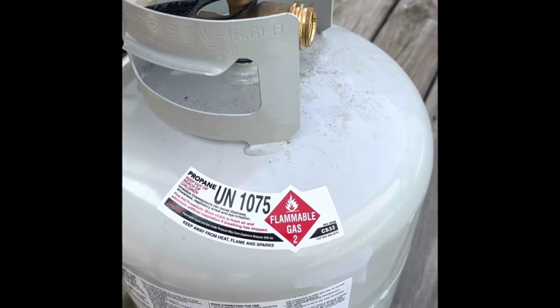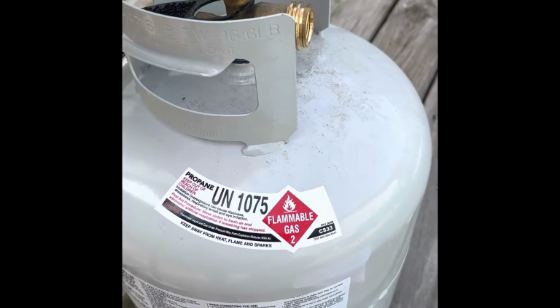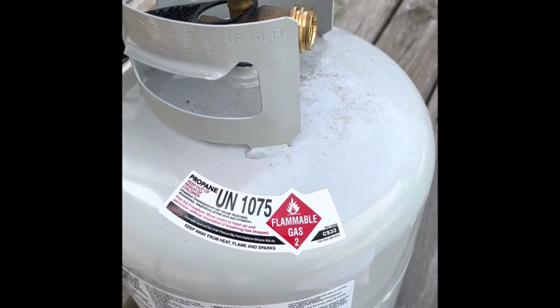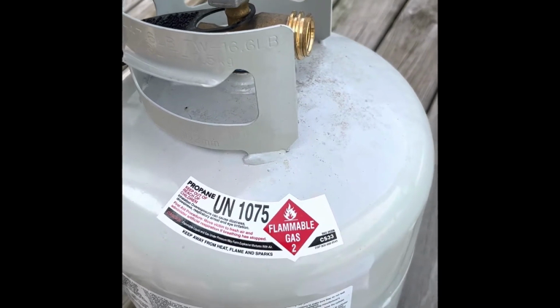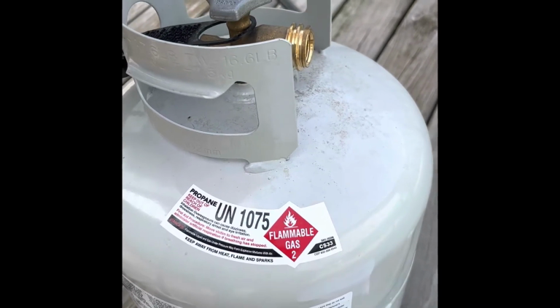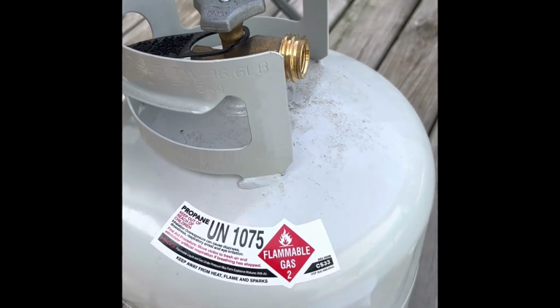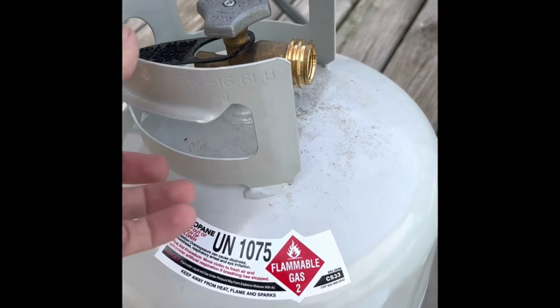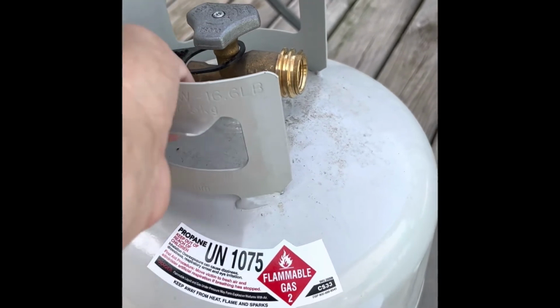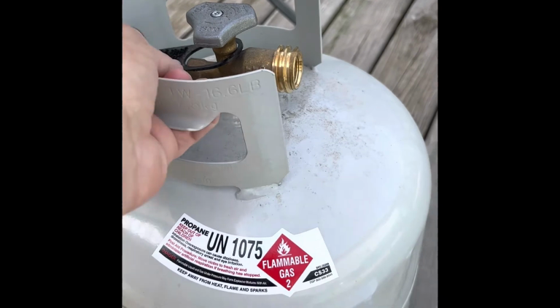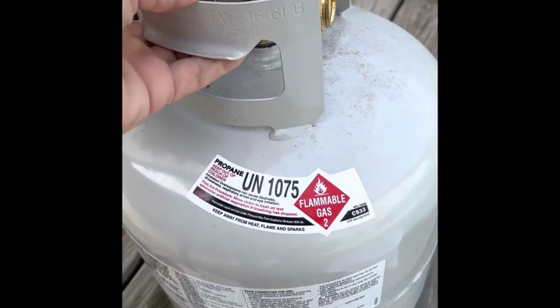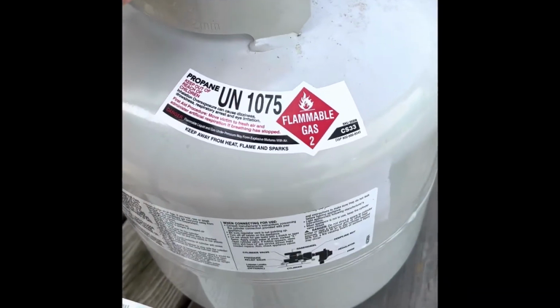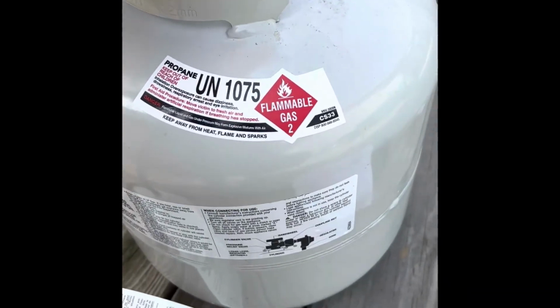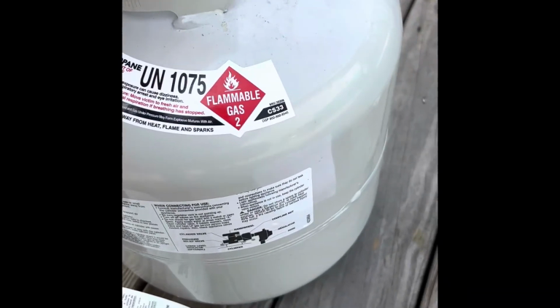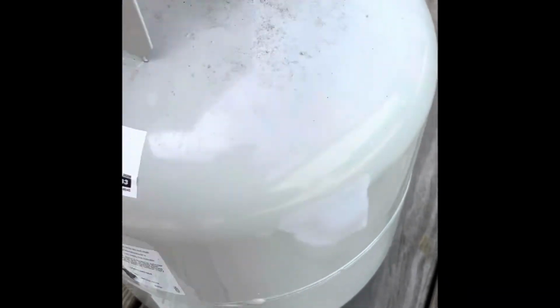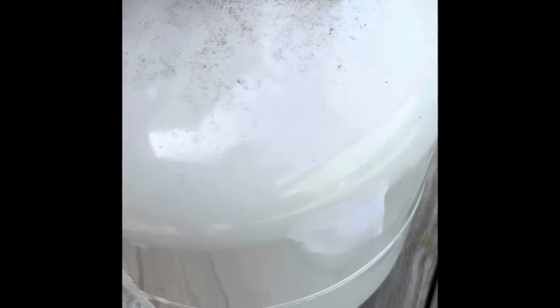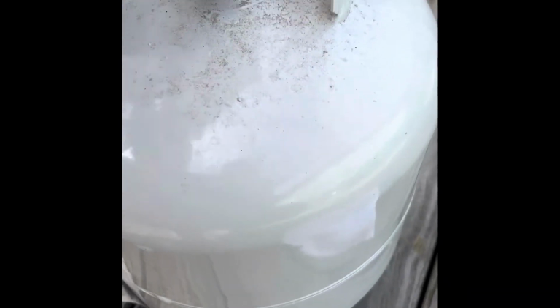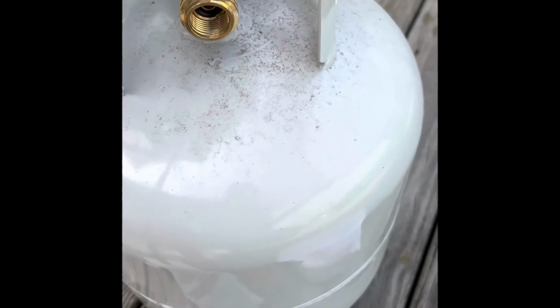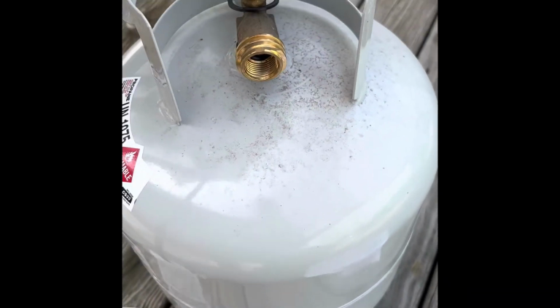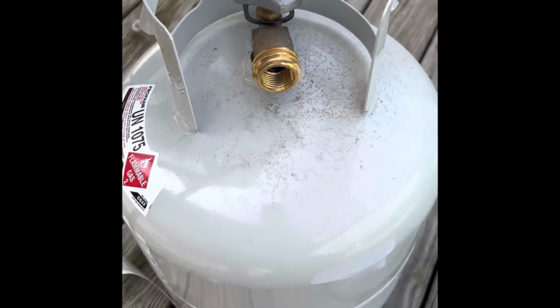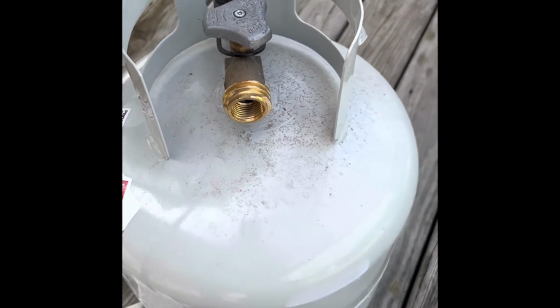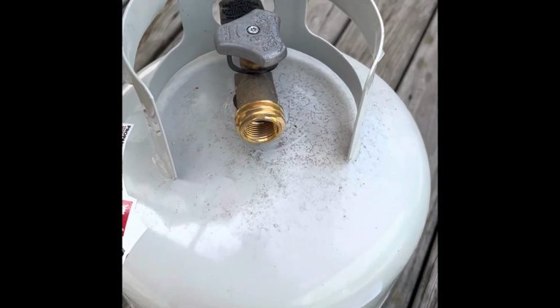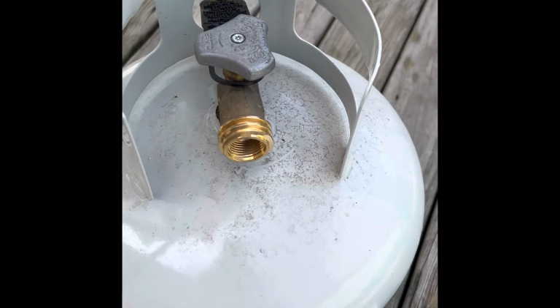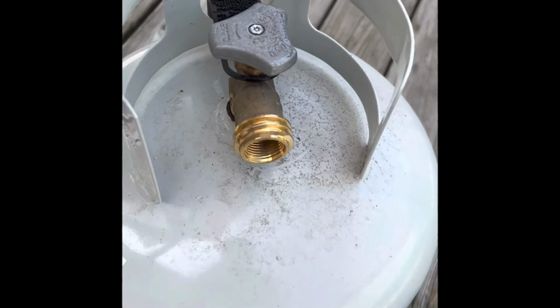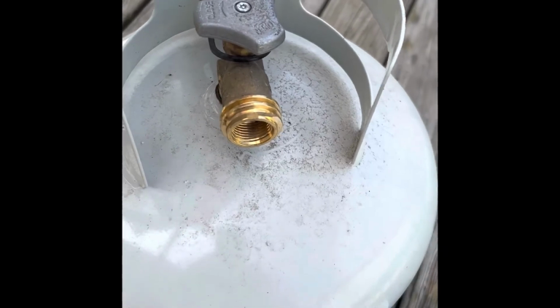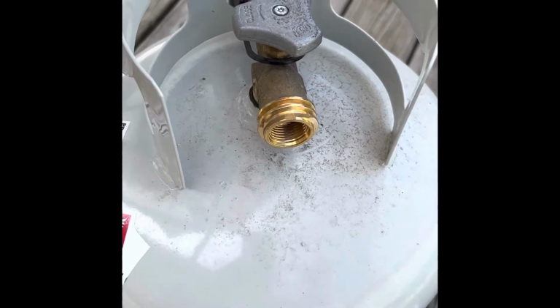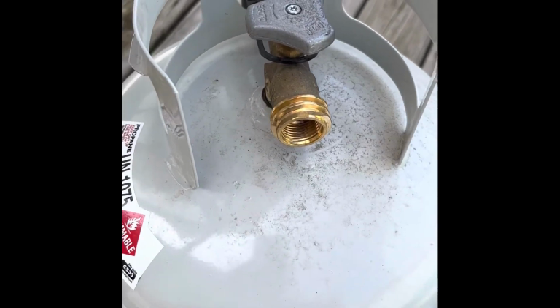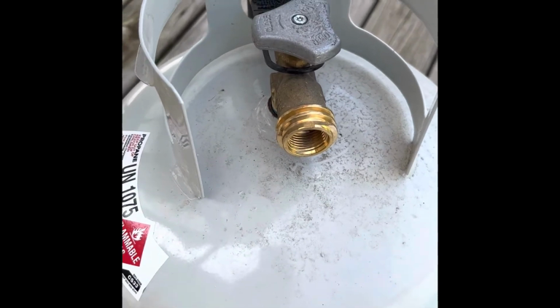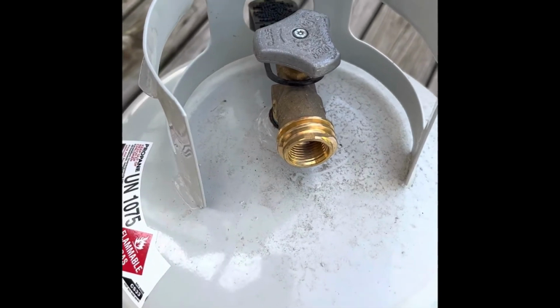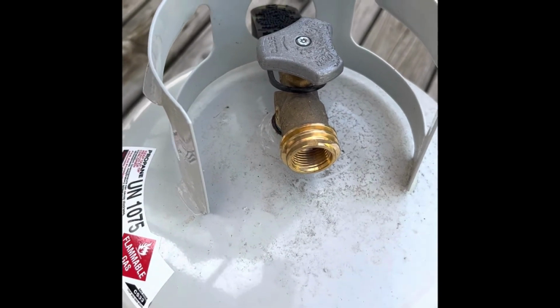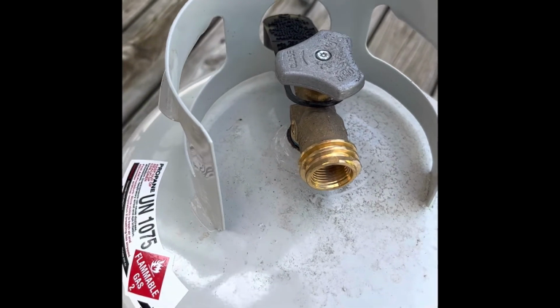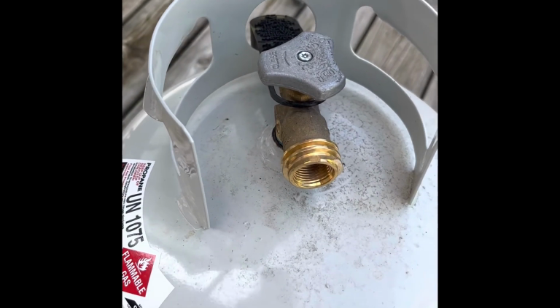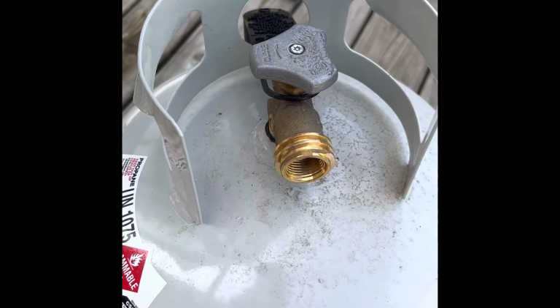I bought this tank because it's cheaper to just fill it up at the local propane place. But if you're swapping out tanks like with Blue Rhino, stay away from tanks where the valve is purple.